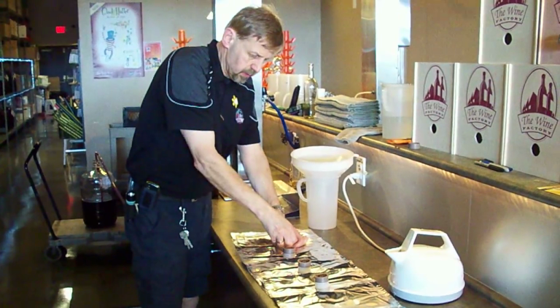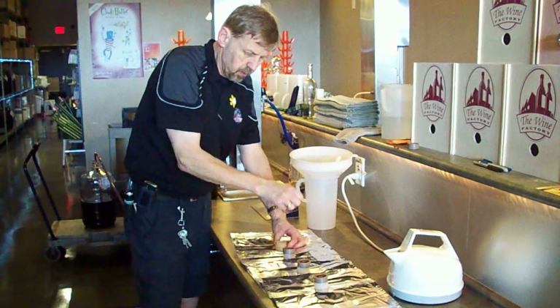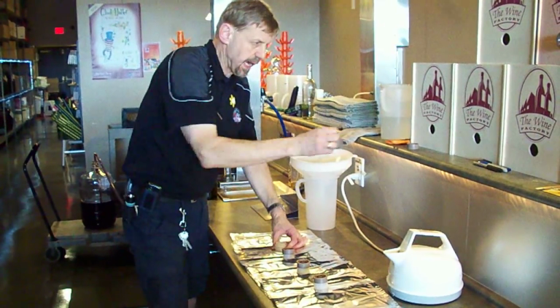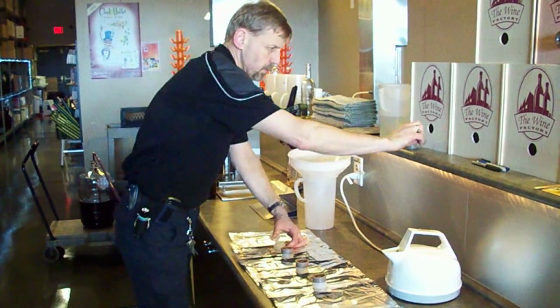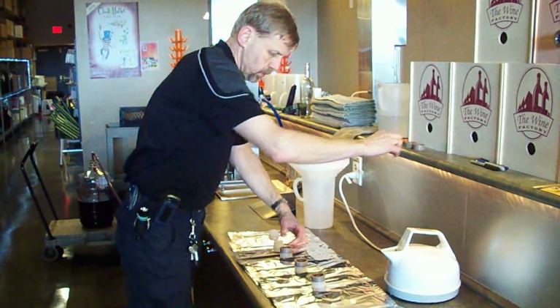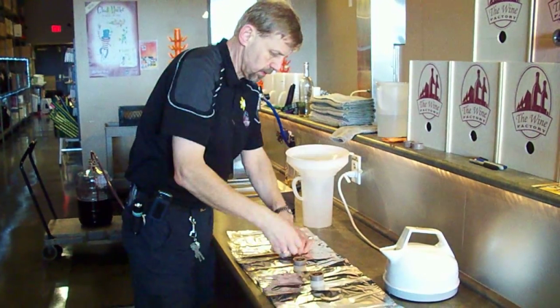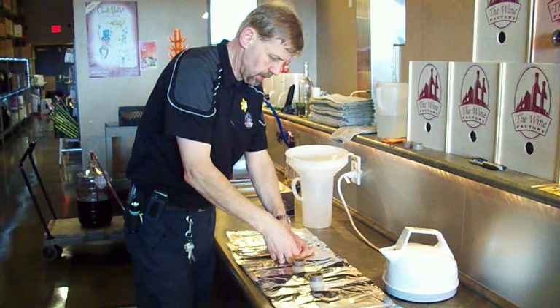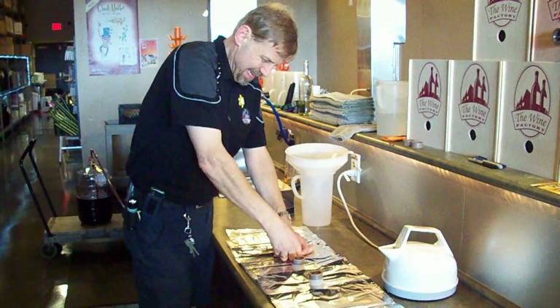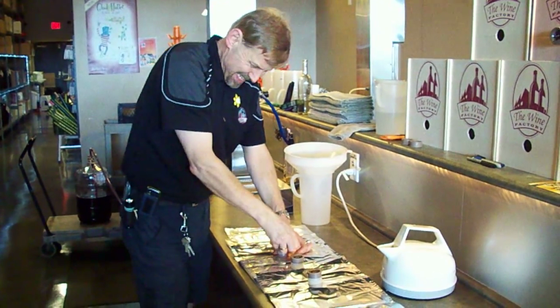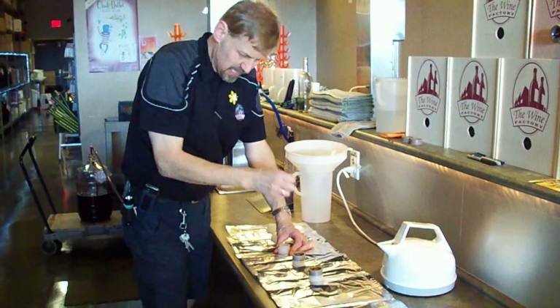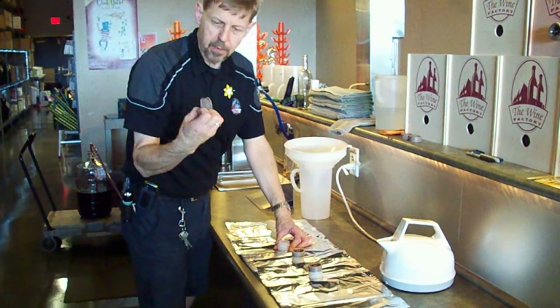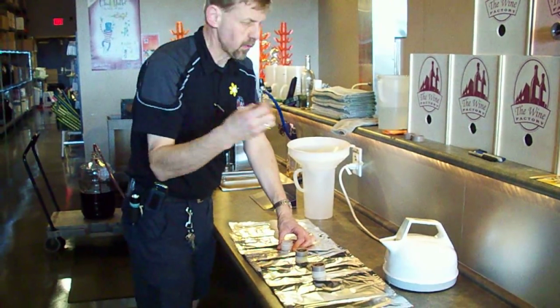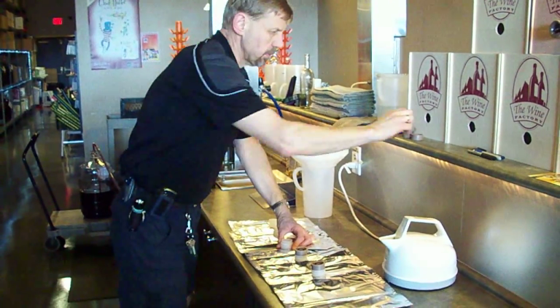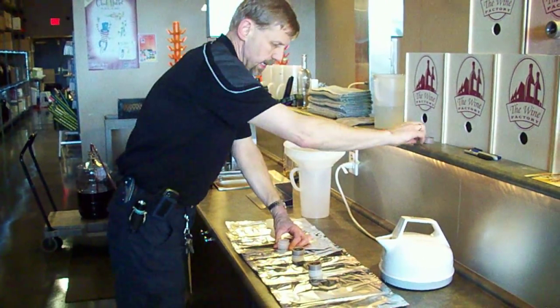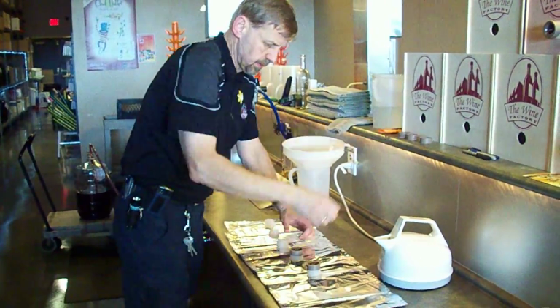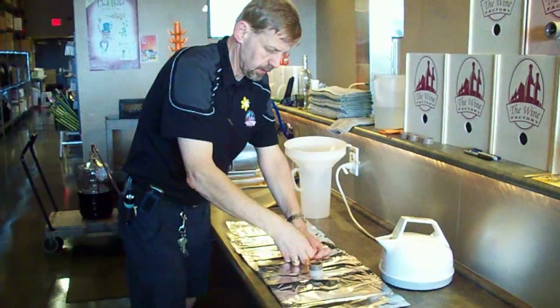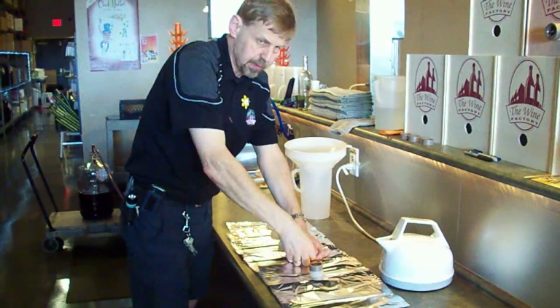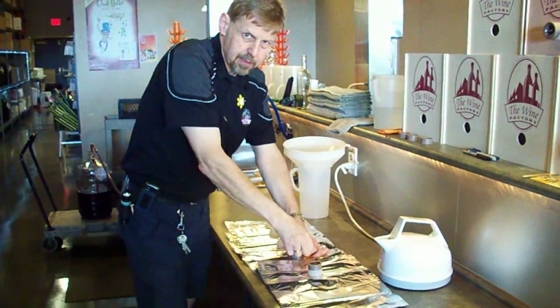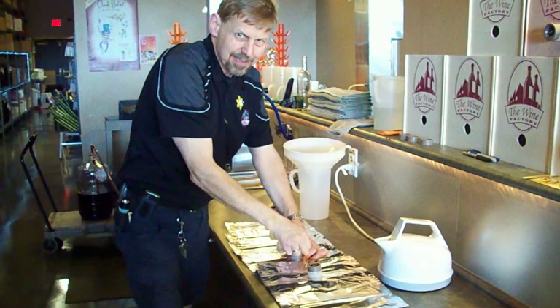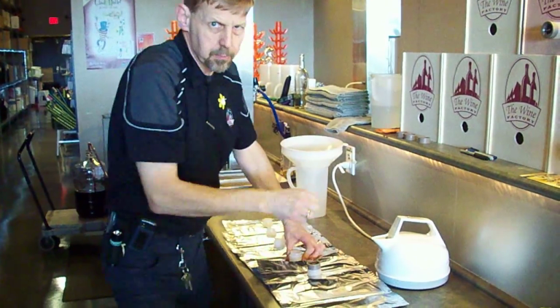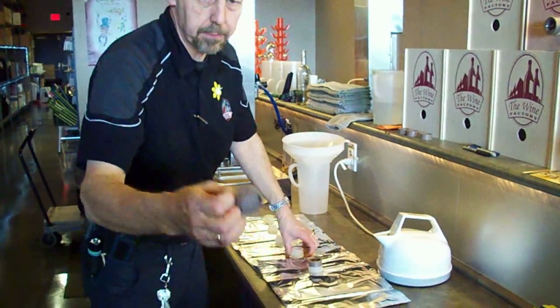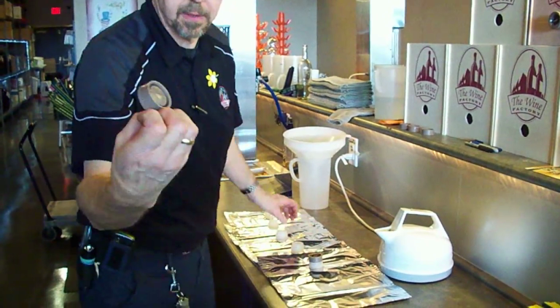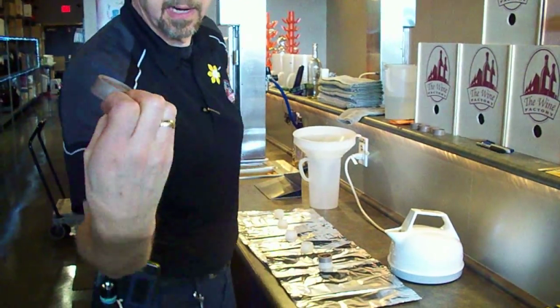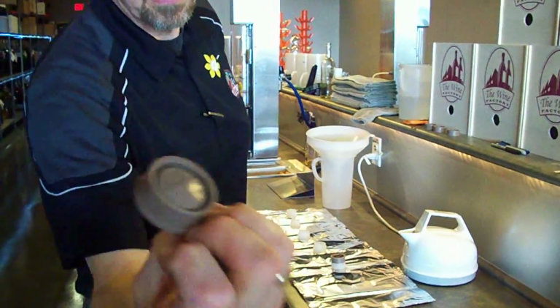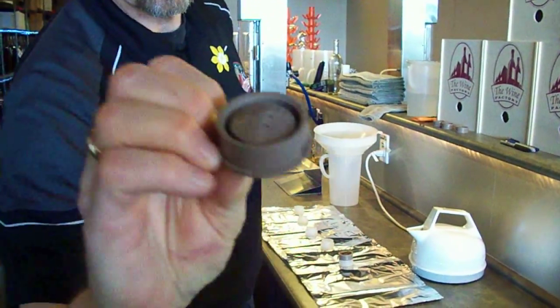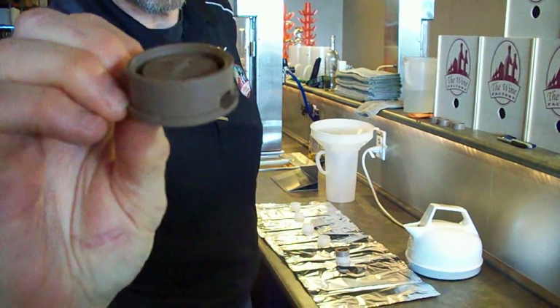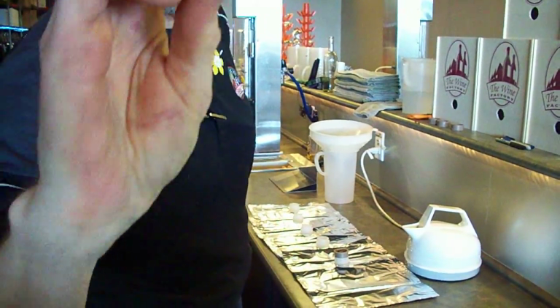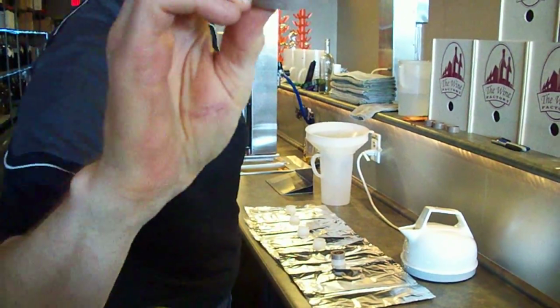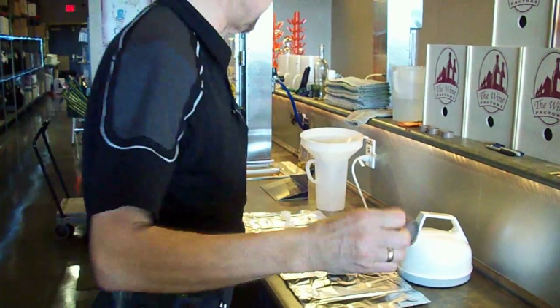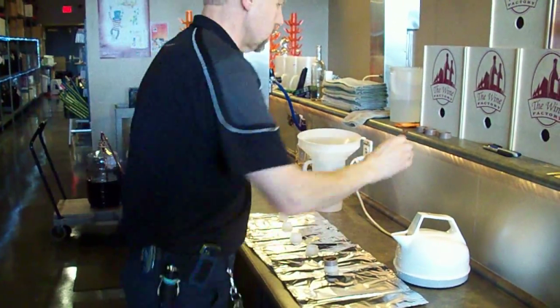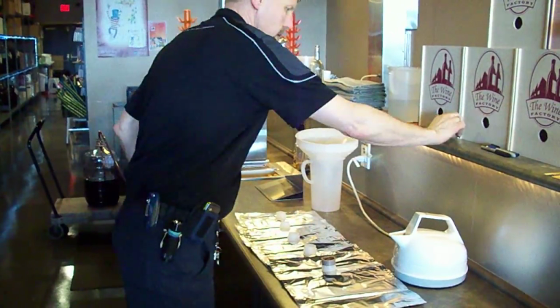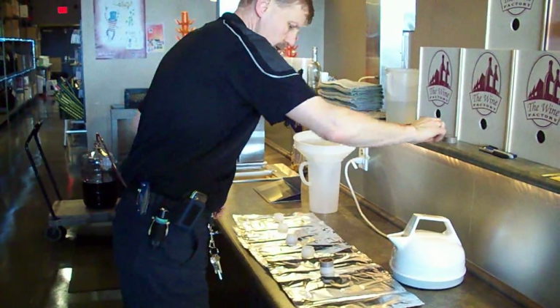We need to remove the caps from each one of them. The easiest way is to grab them like that — you can take a look. I grab them with my fingernails on the edge and pull them off.